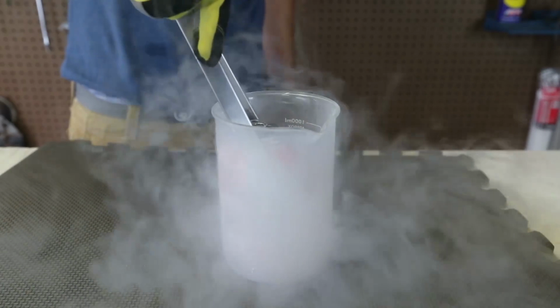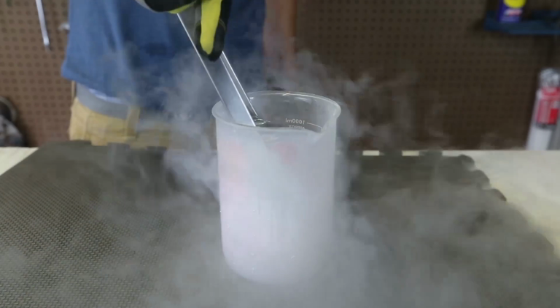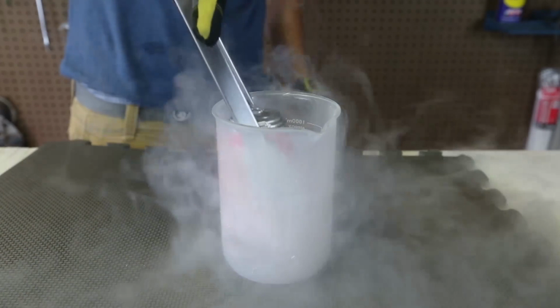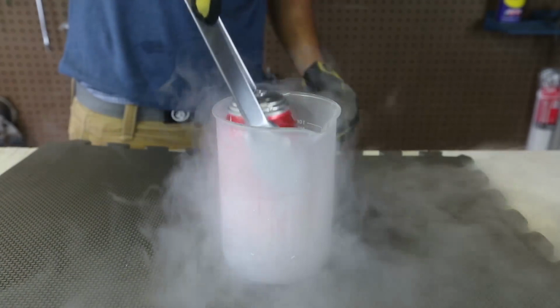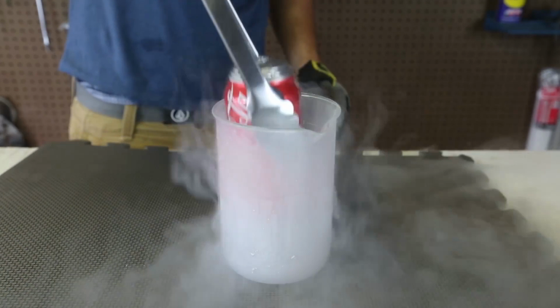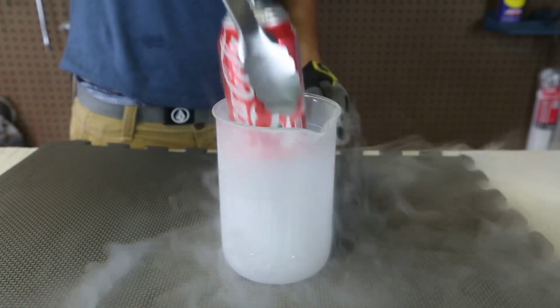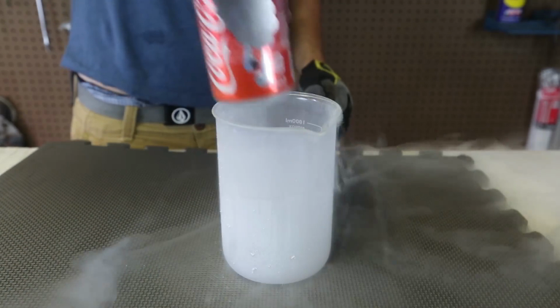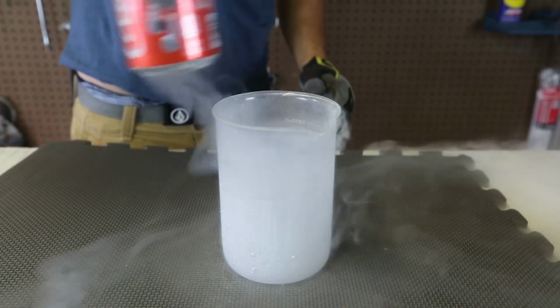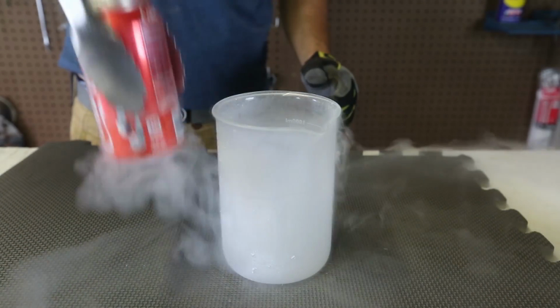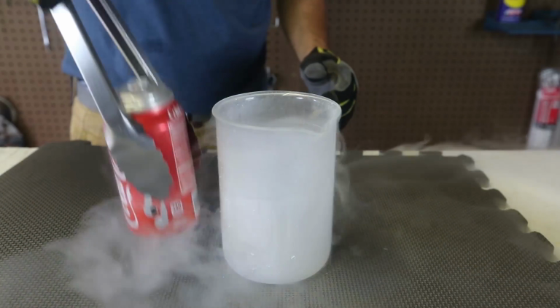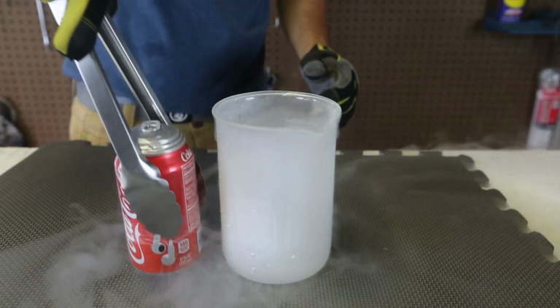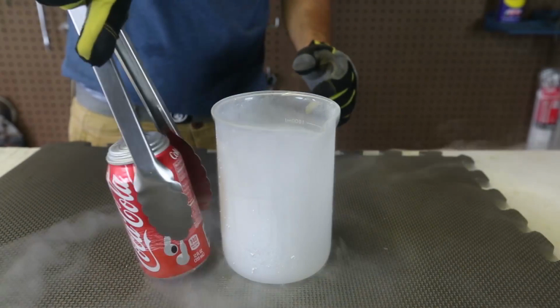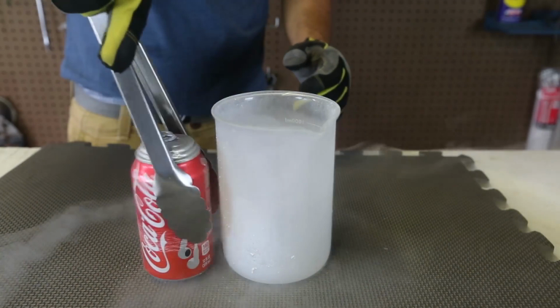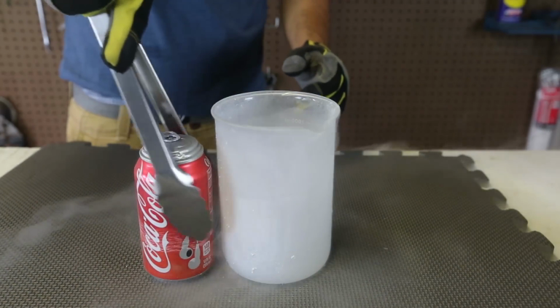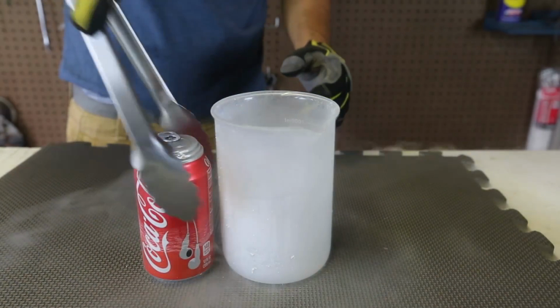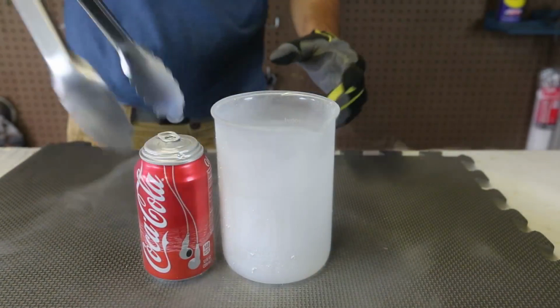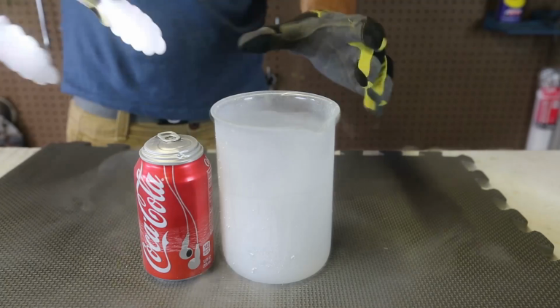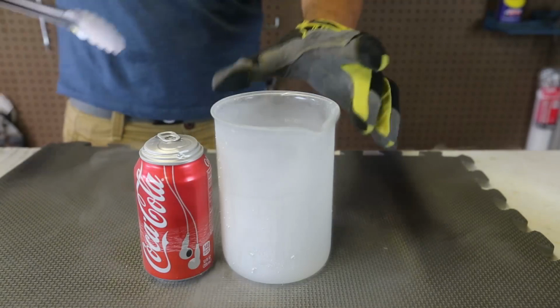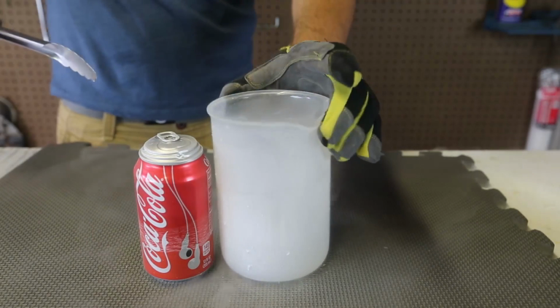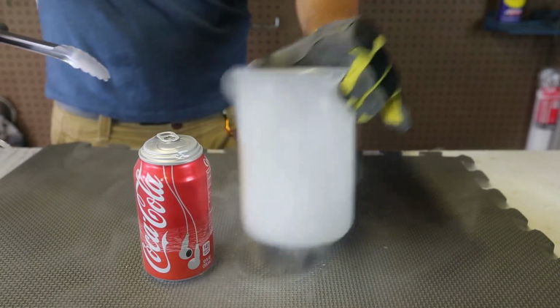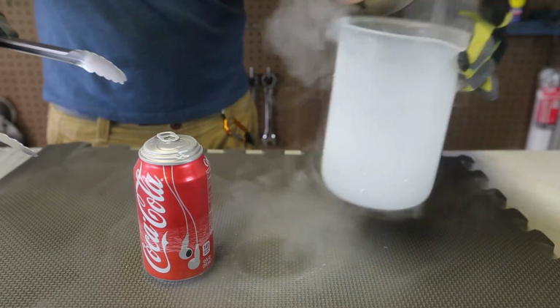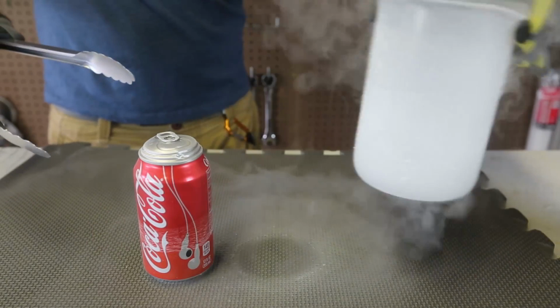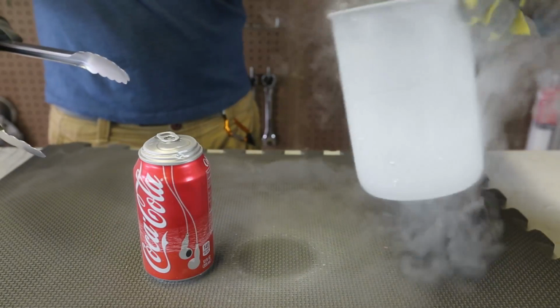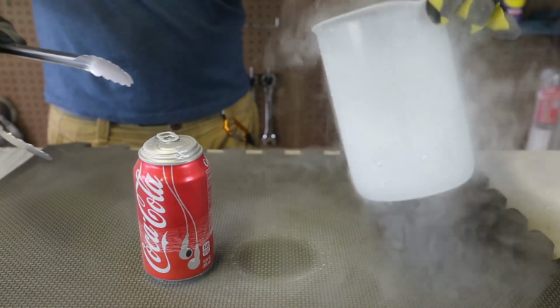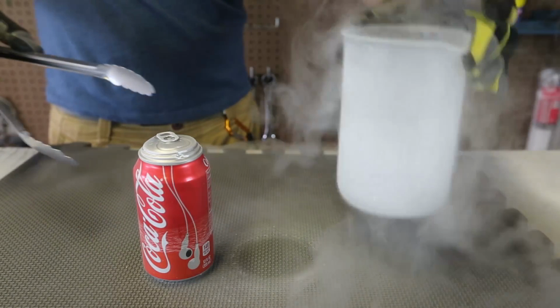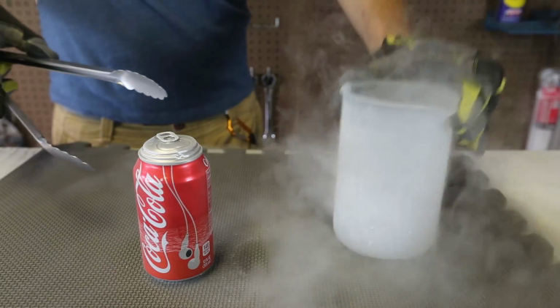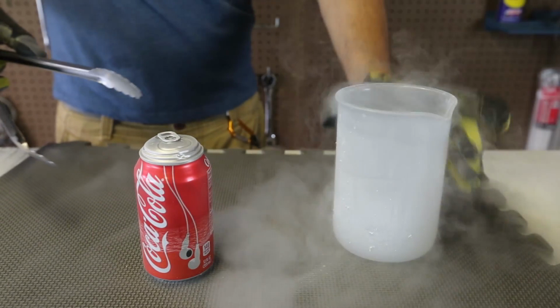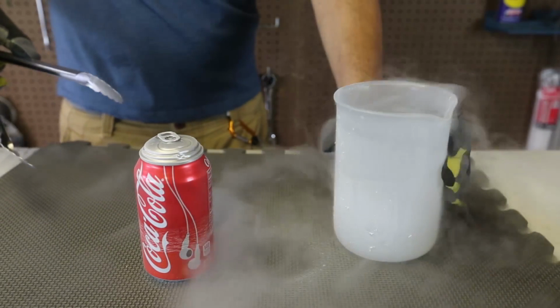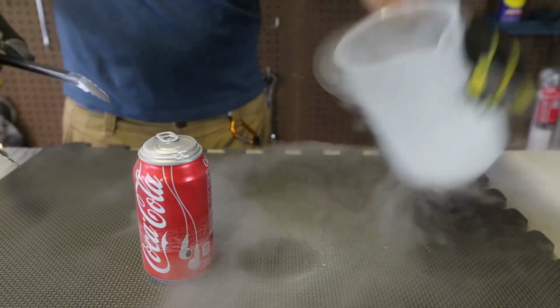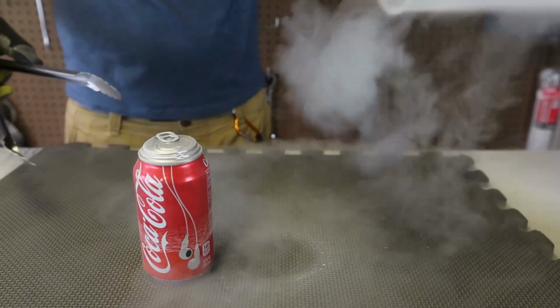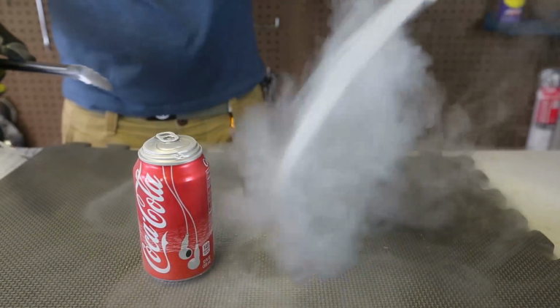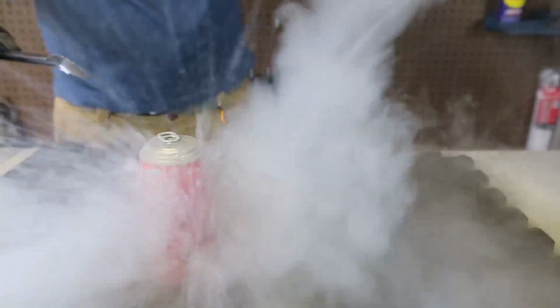I'm gonna take it out, set it down here. Wow, look how cold it is. Still have some liquid nitrogen left over here.